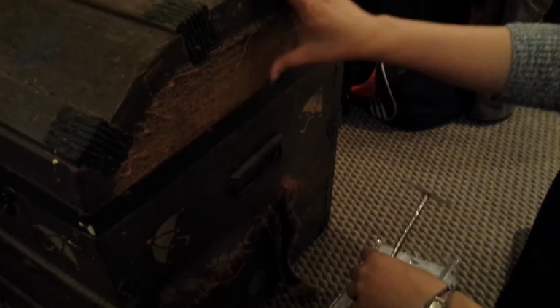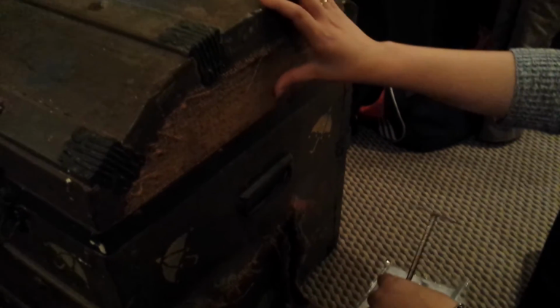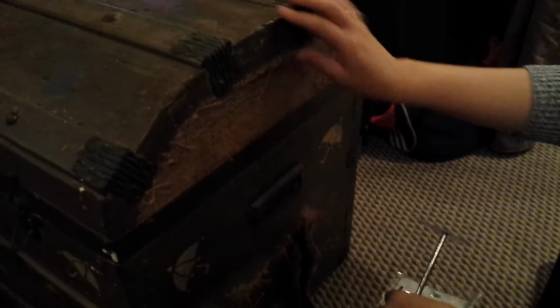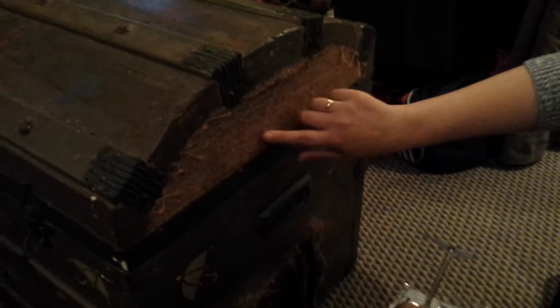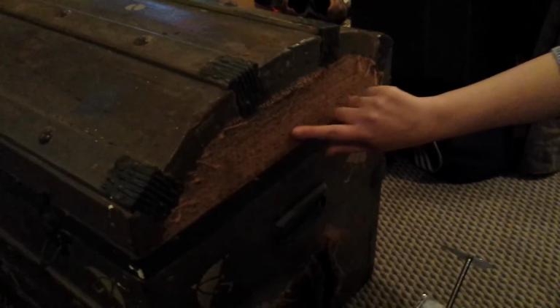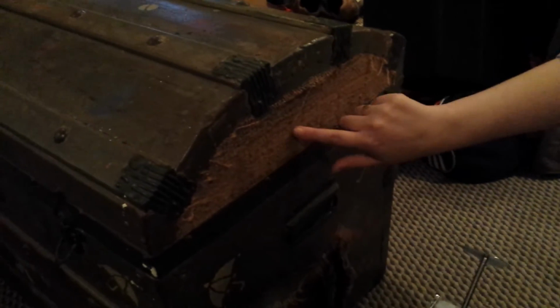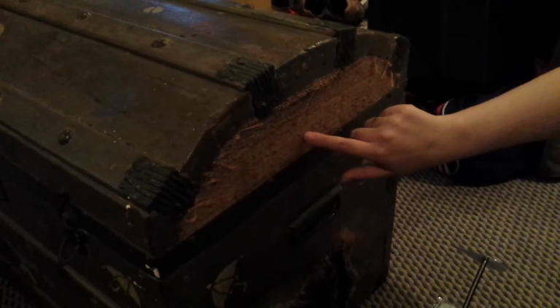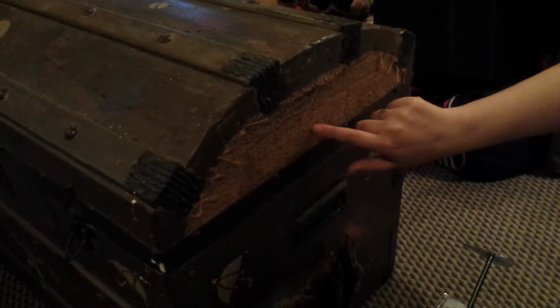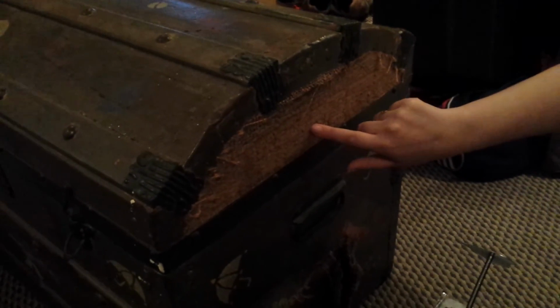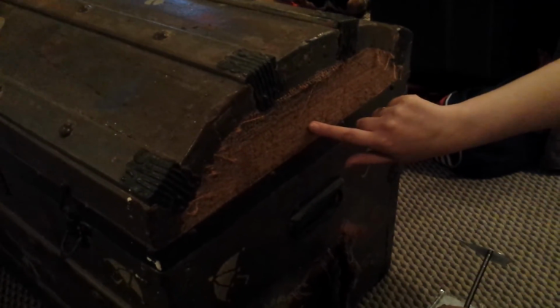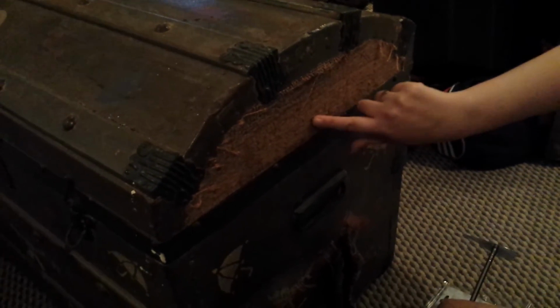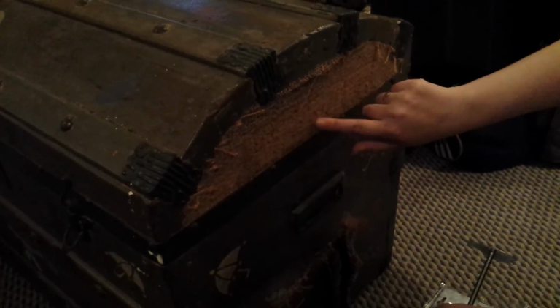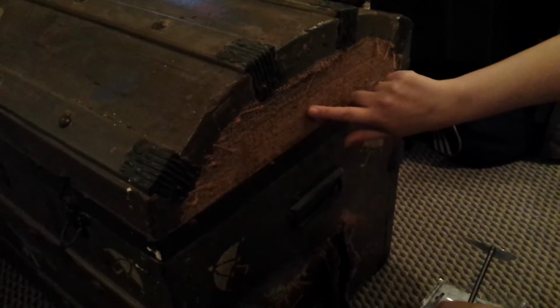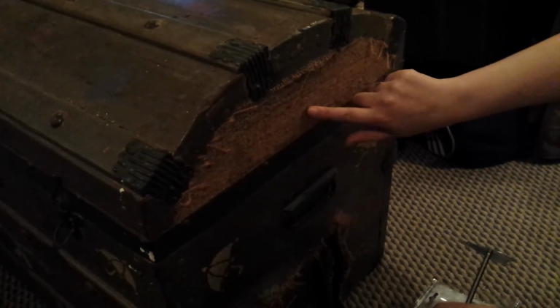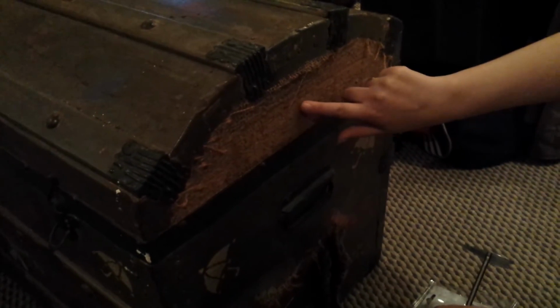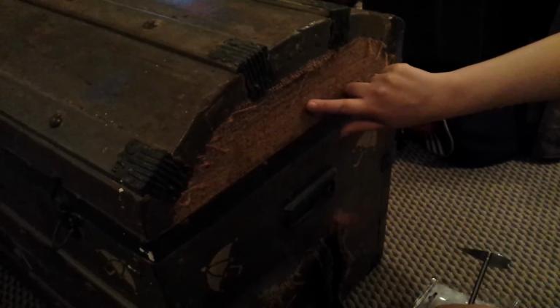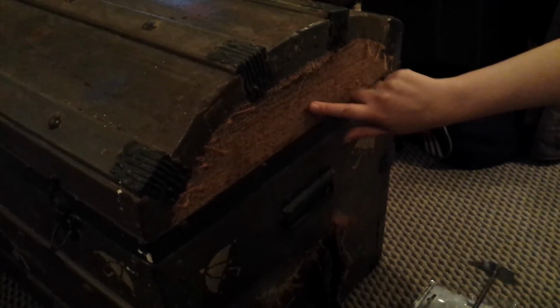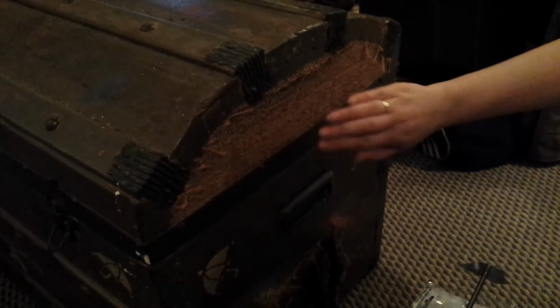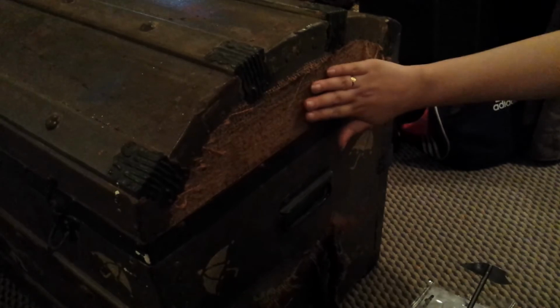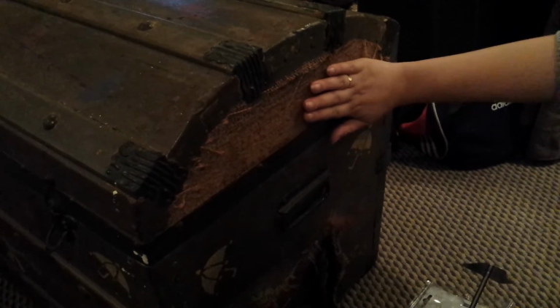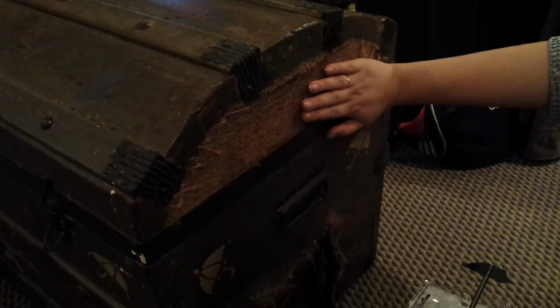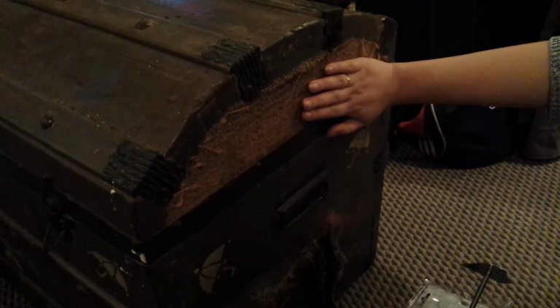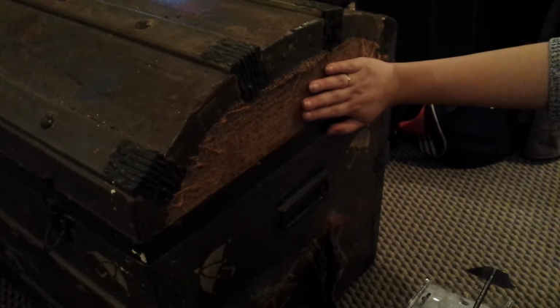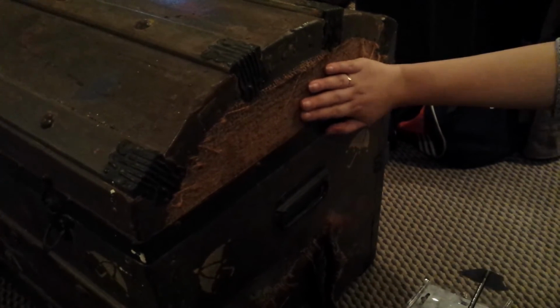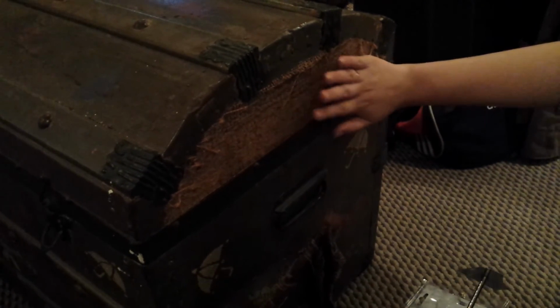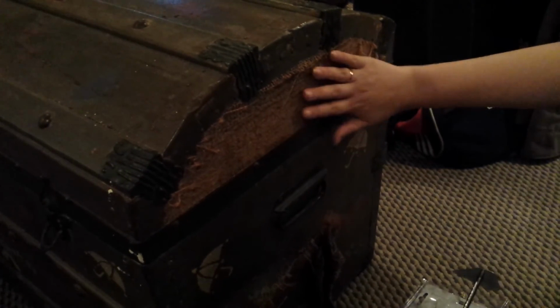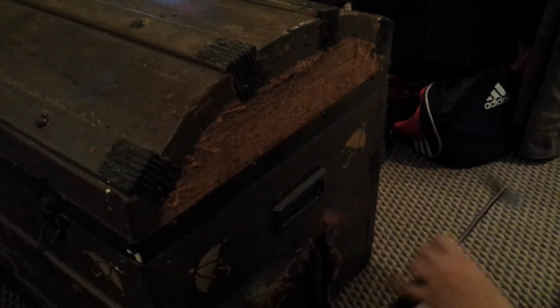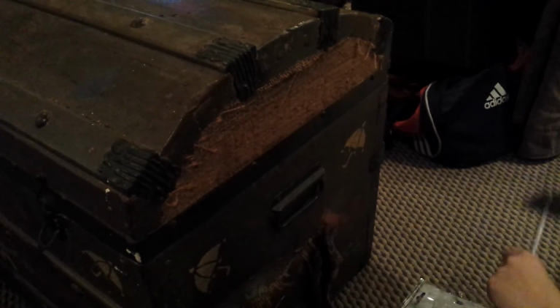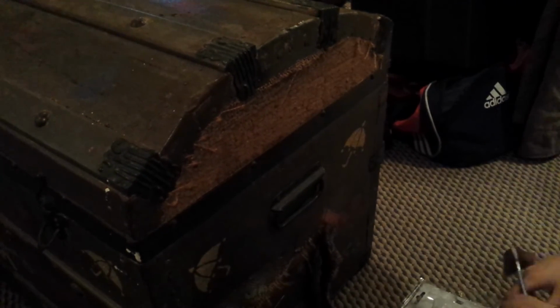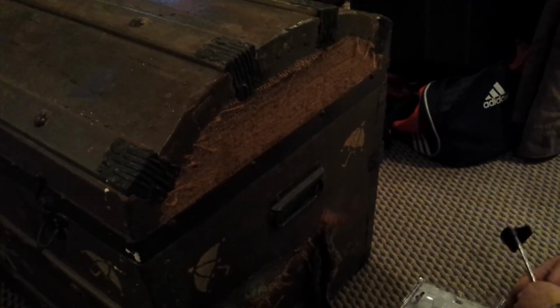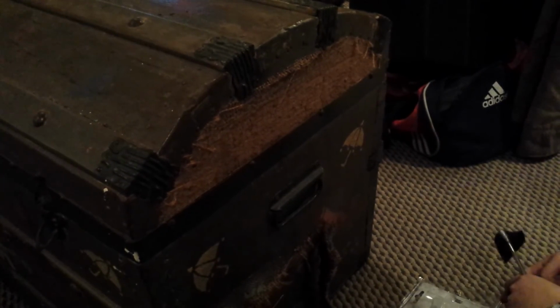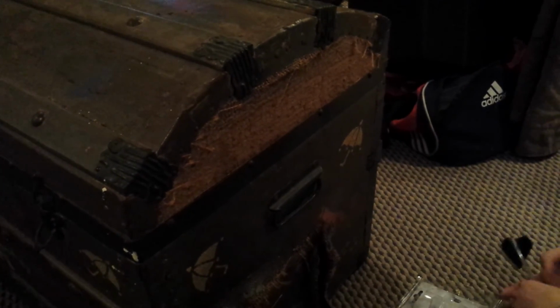I'm not sure how well all of this old stuck on fibre and dried glue is going to come off — that may well need dampening, but we'll see how it goes.